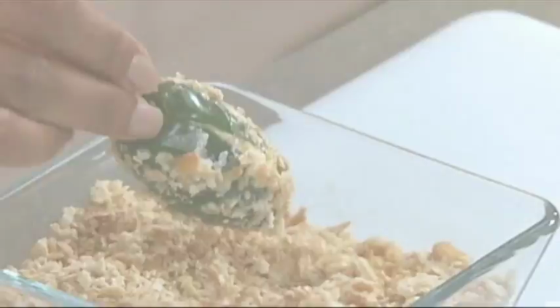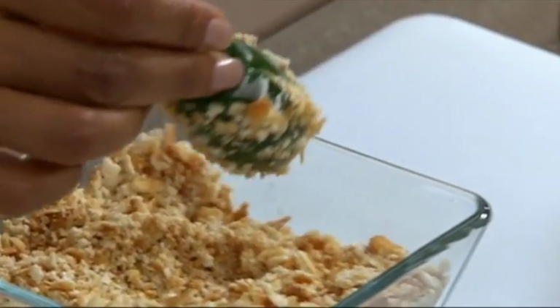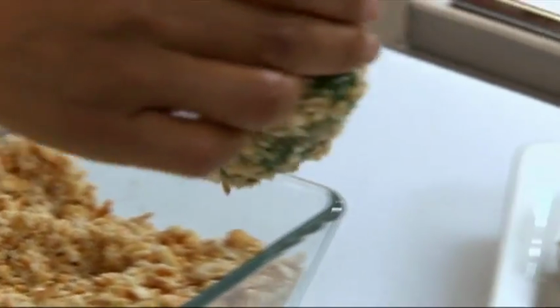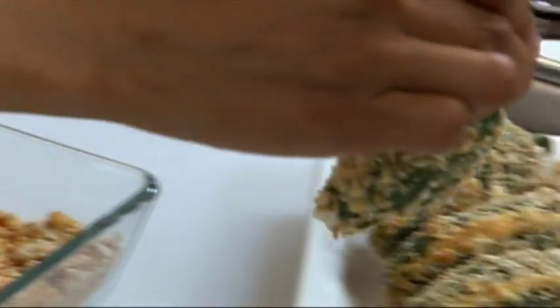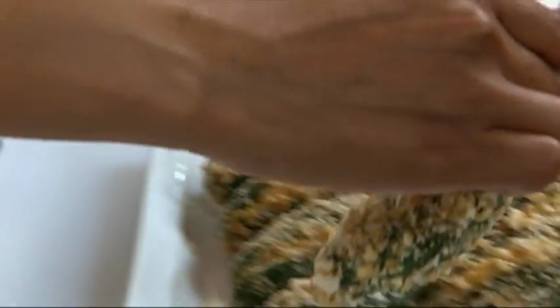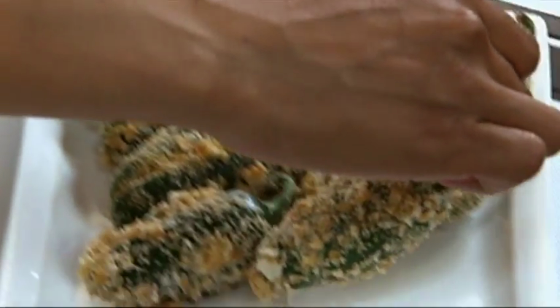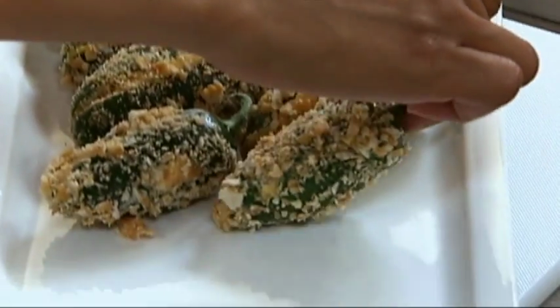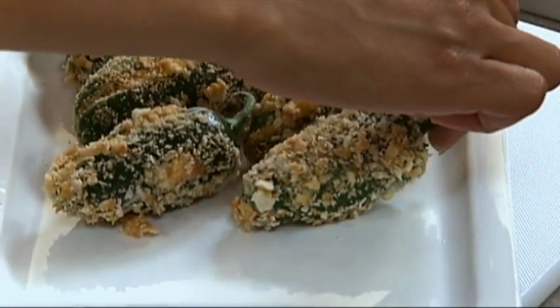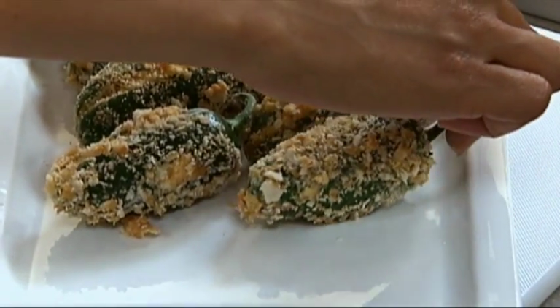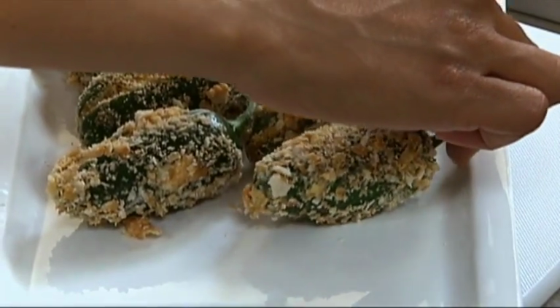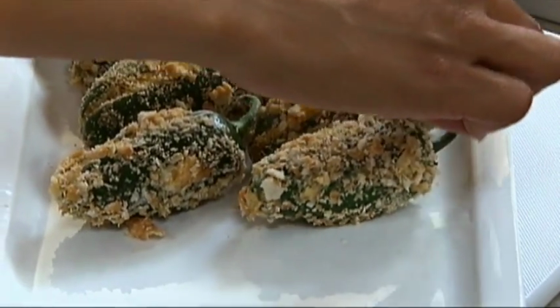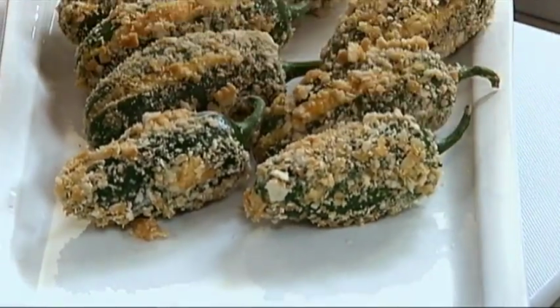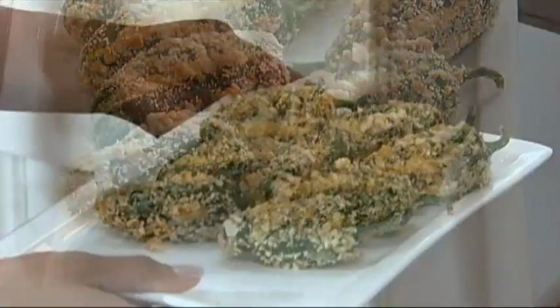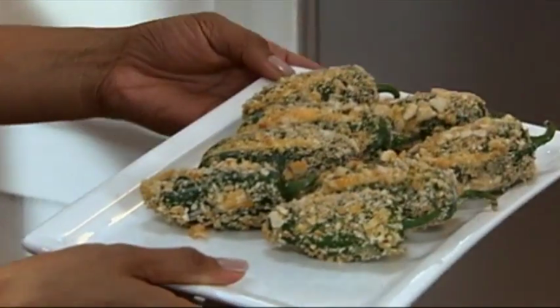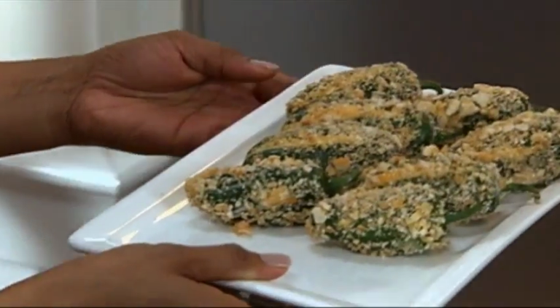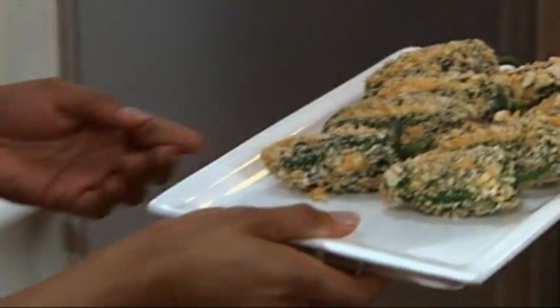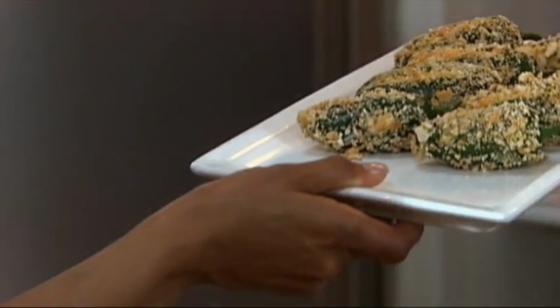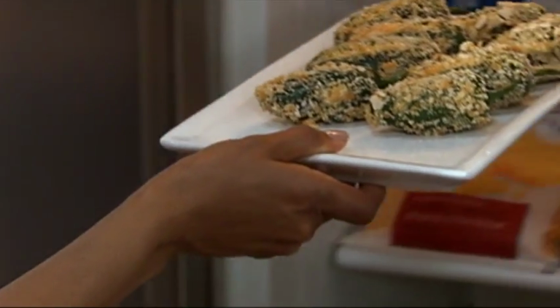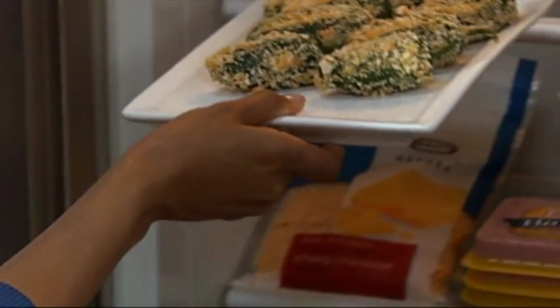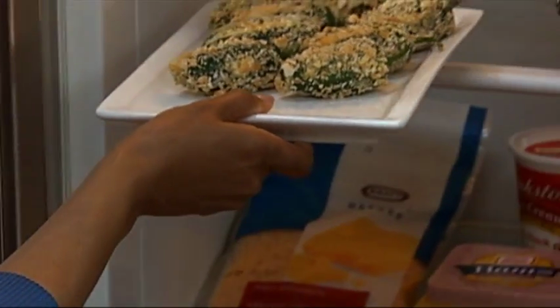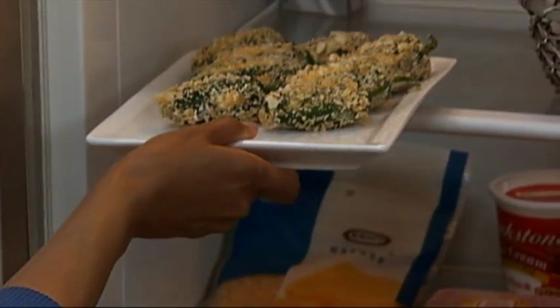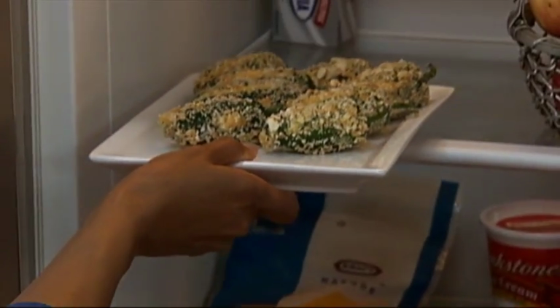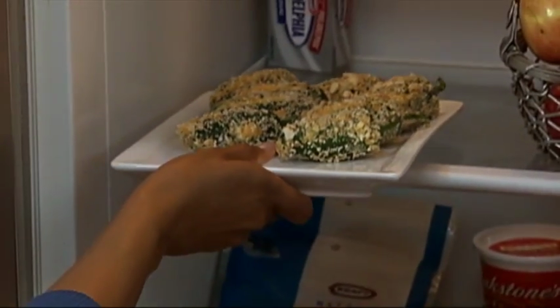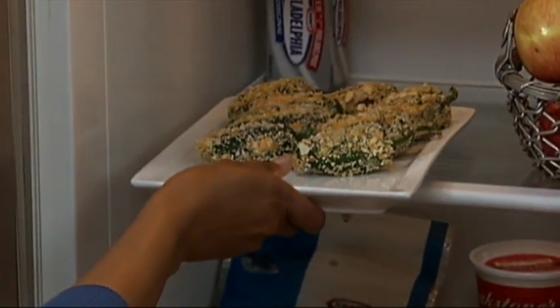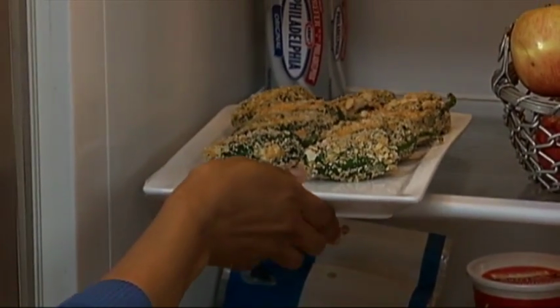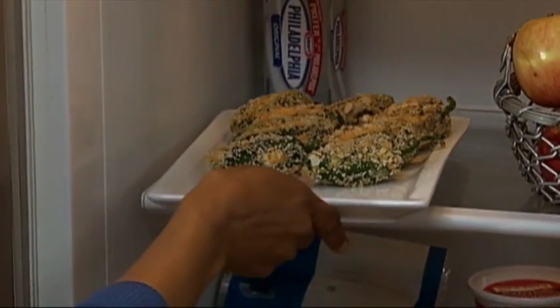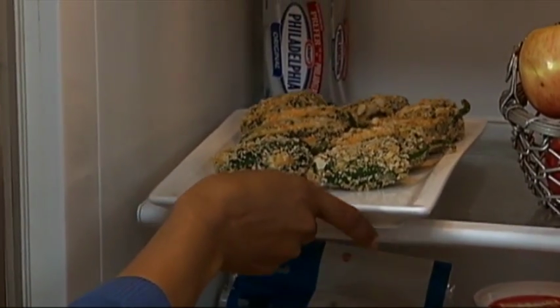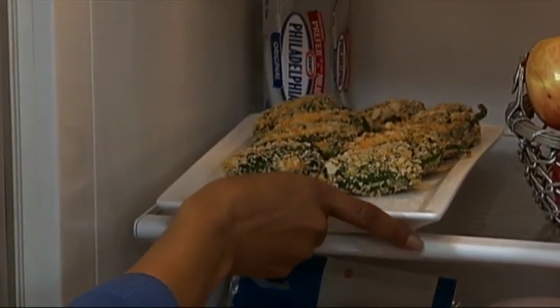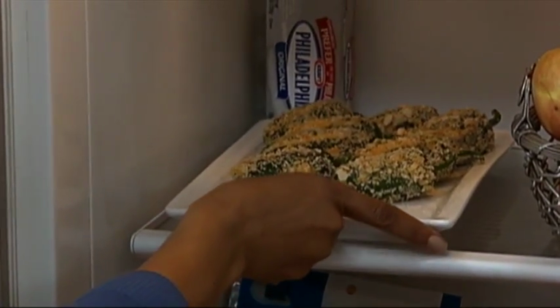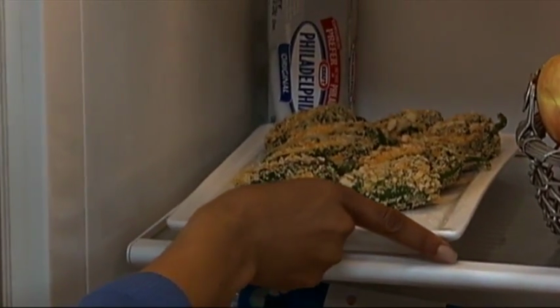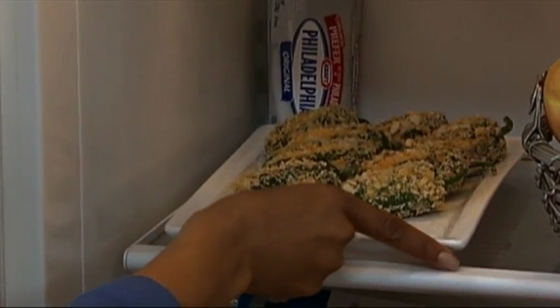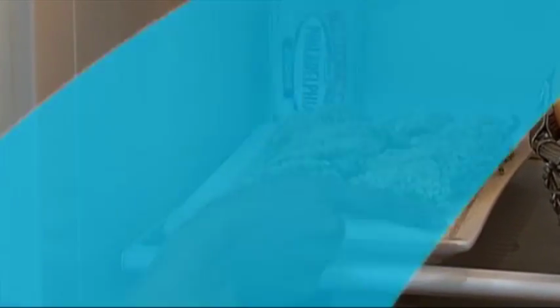Place the breaded peppers in a single layer on a shallow pan and refrigerate them for about 15 minutes. This will firm up the breading before frying the peppers.